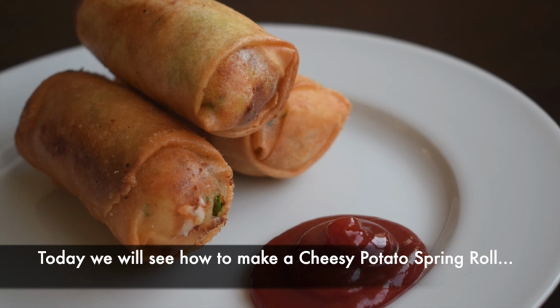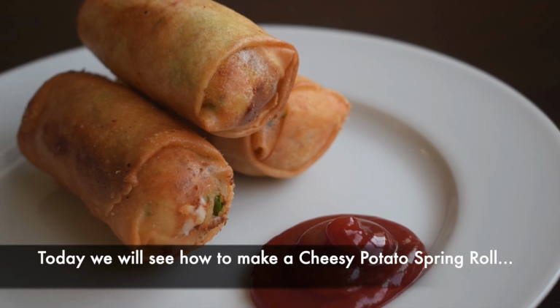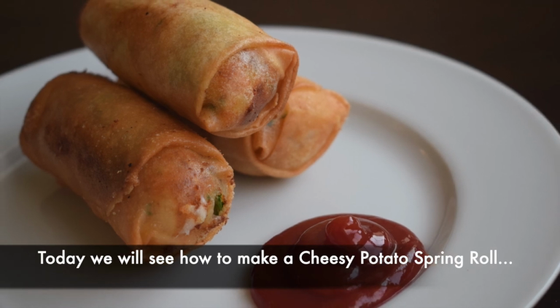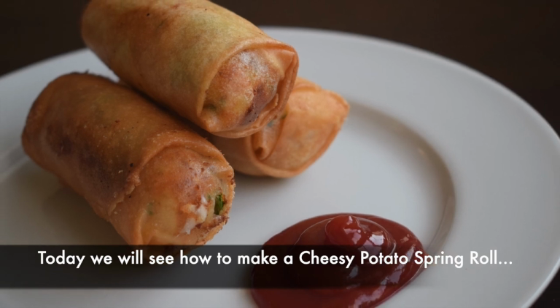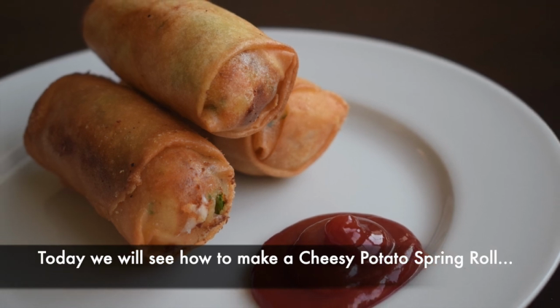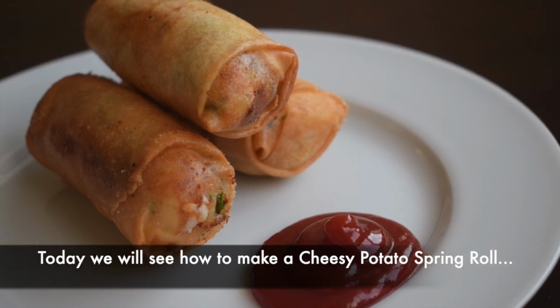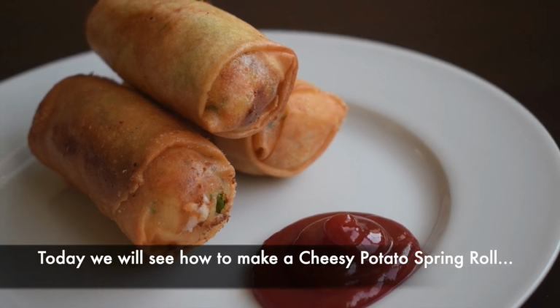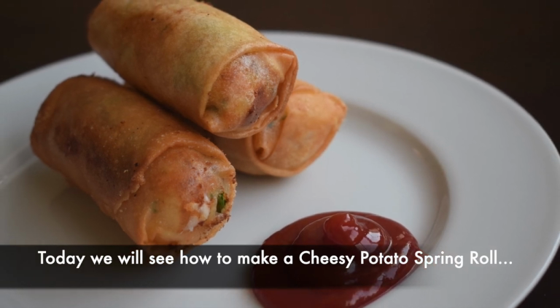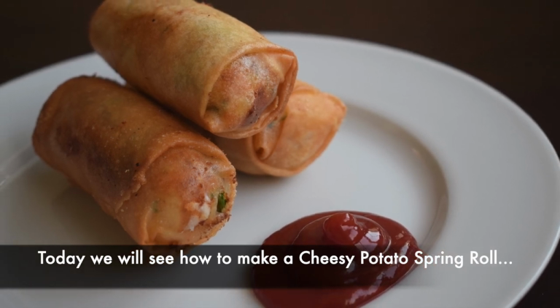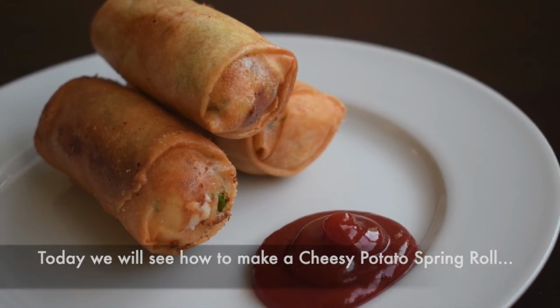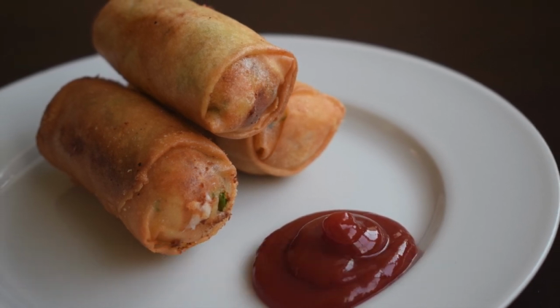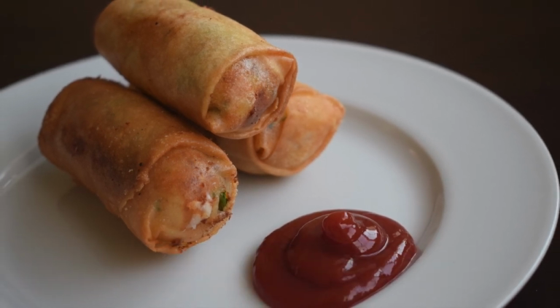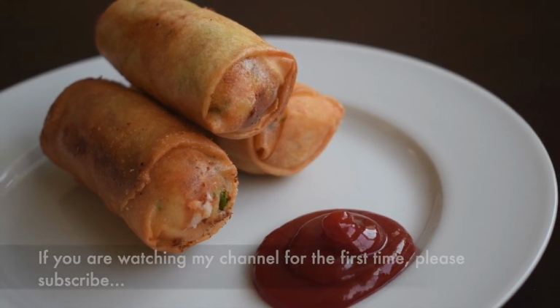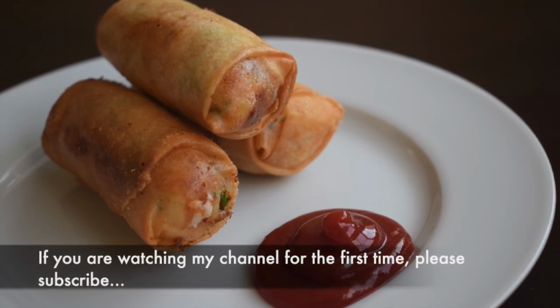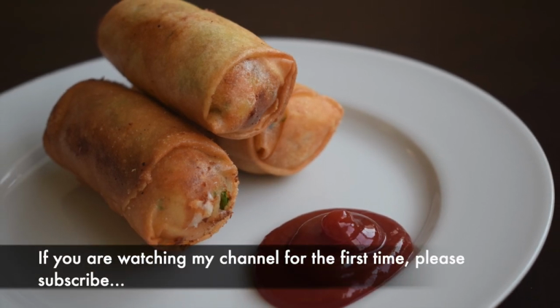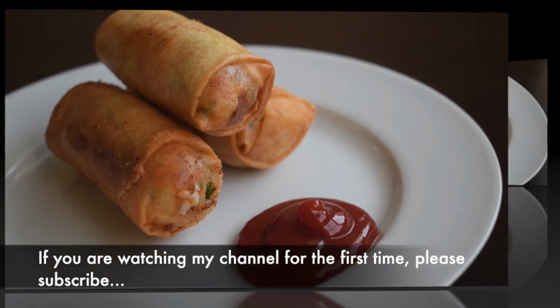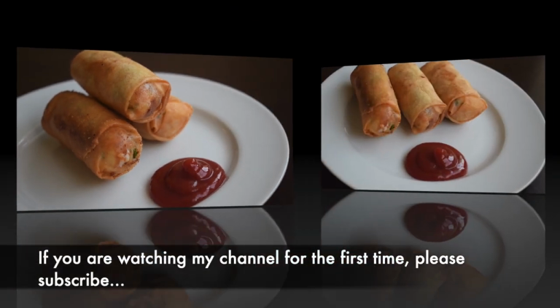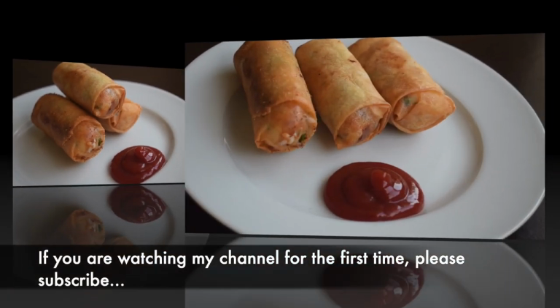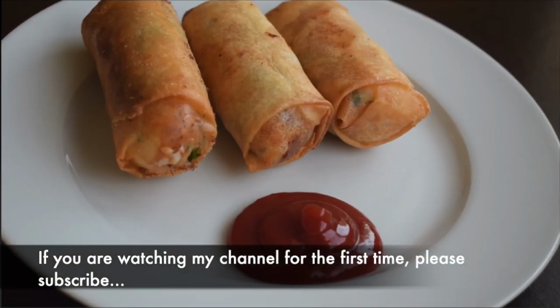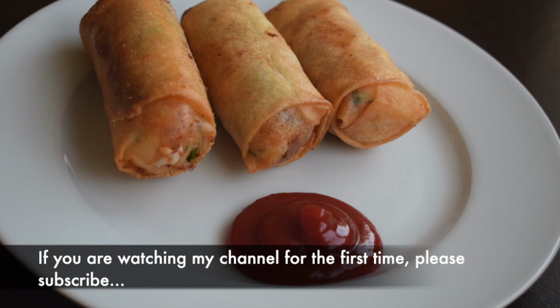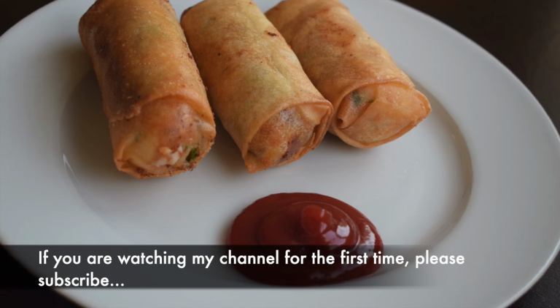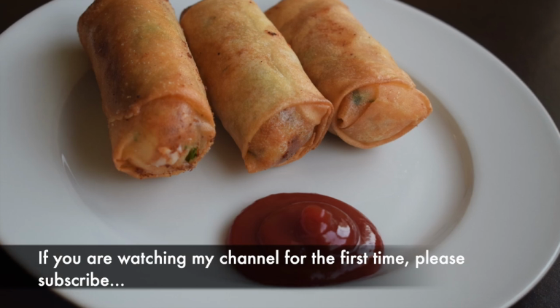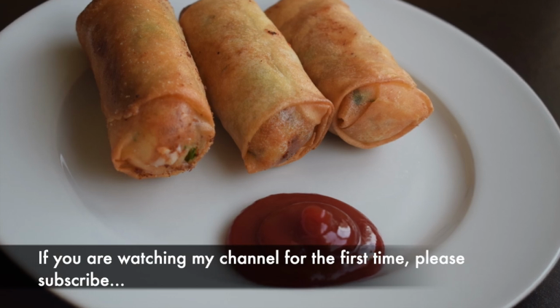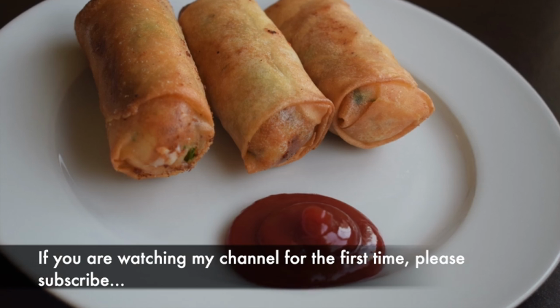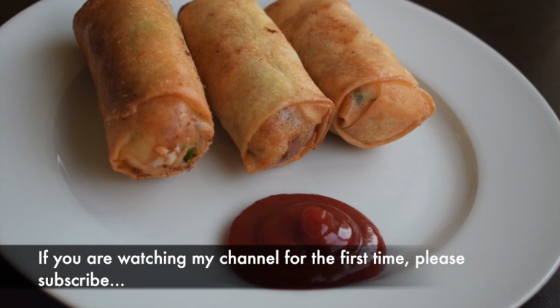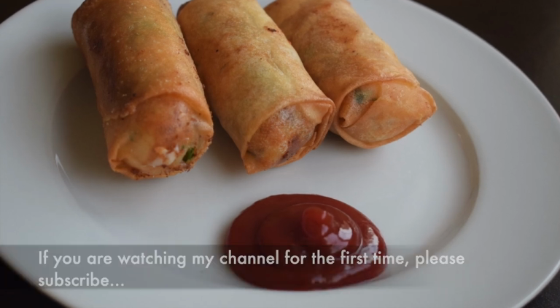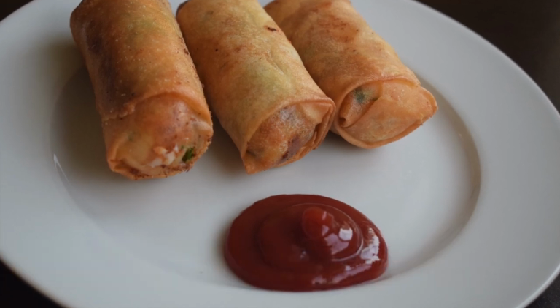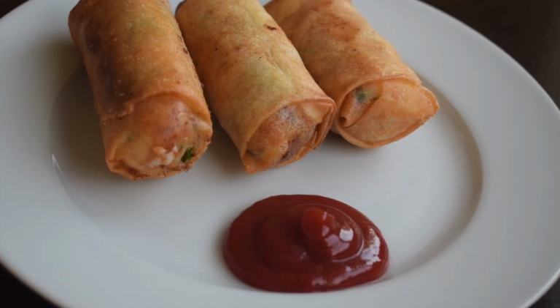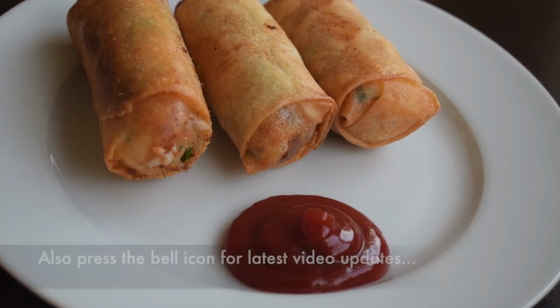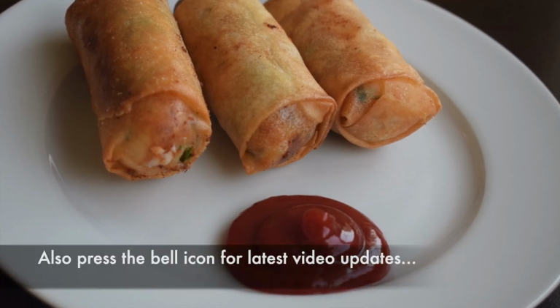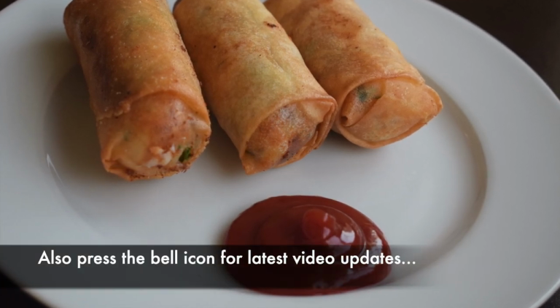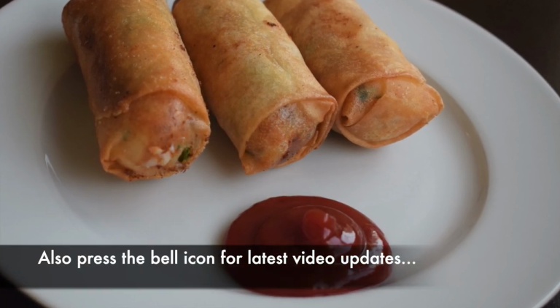If you like this recipe, subscribe to our channel. If you like this video, press the bell icon.